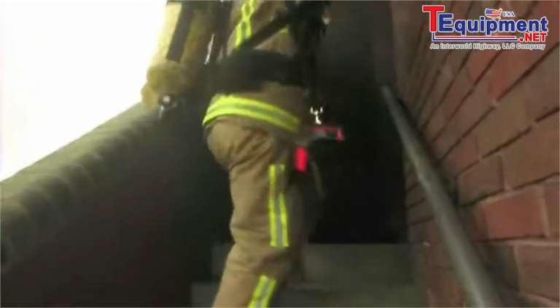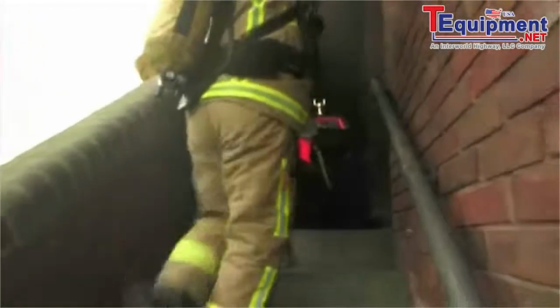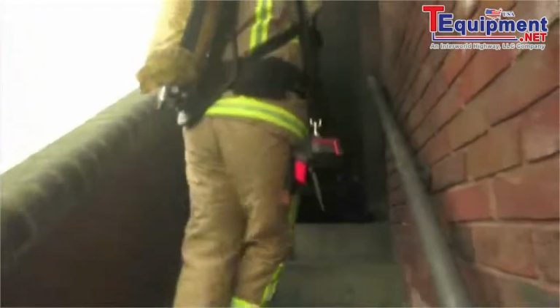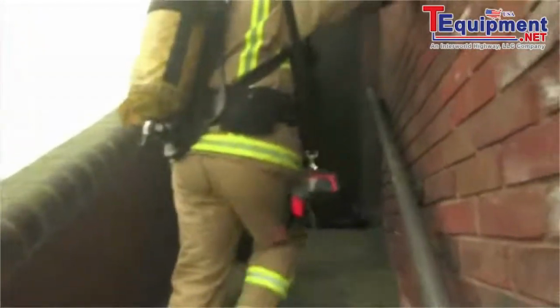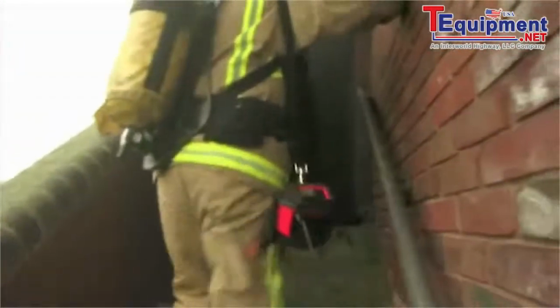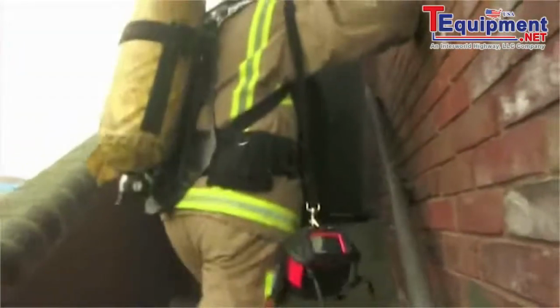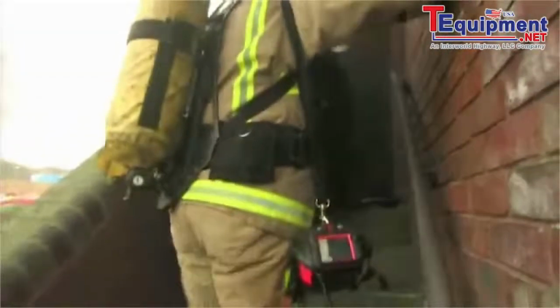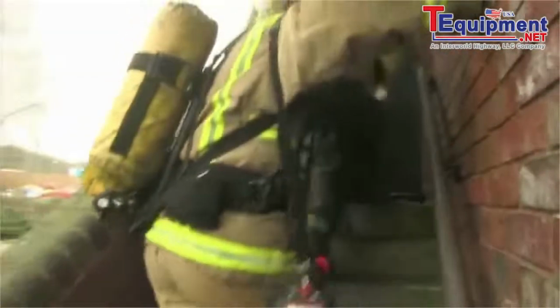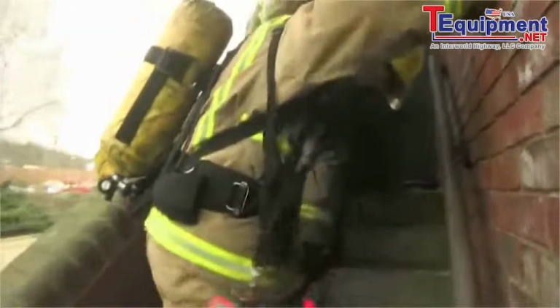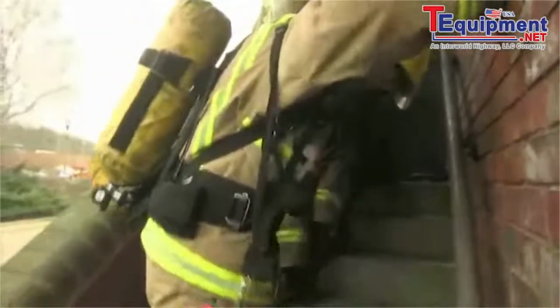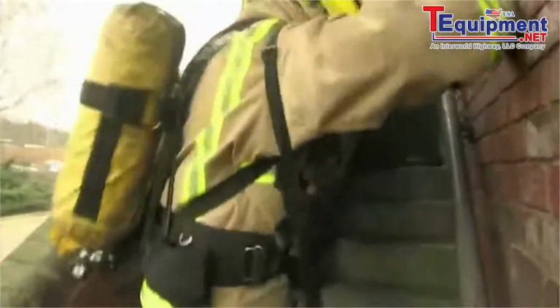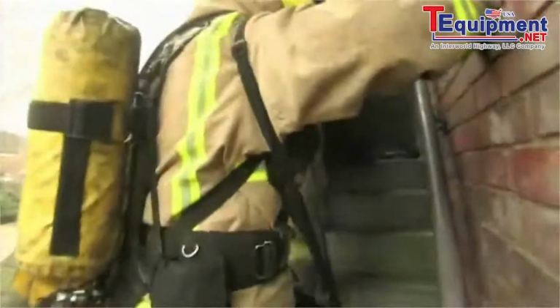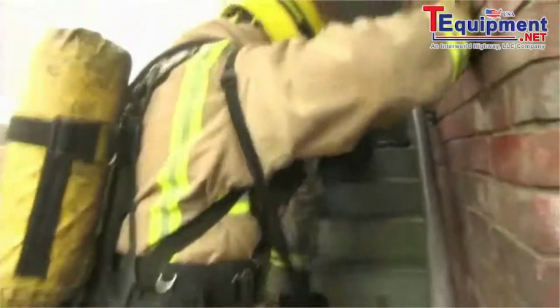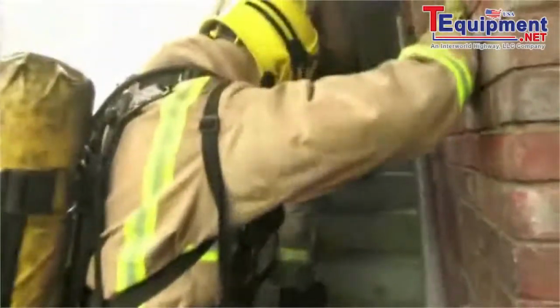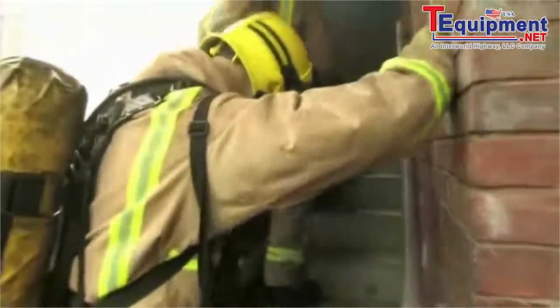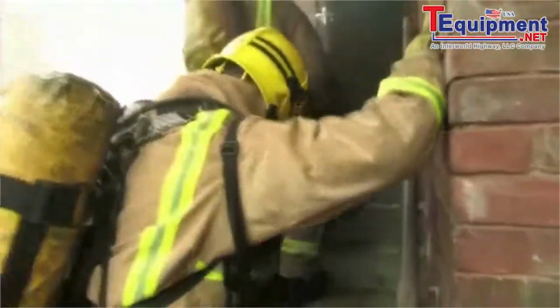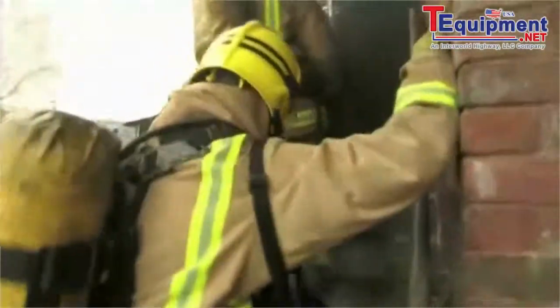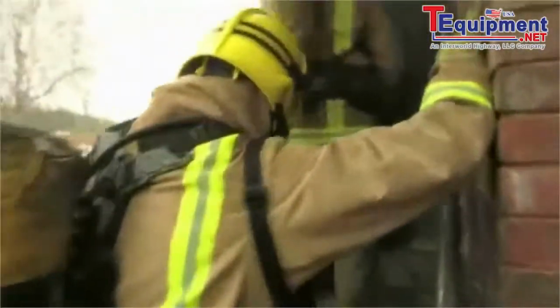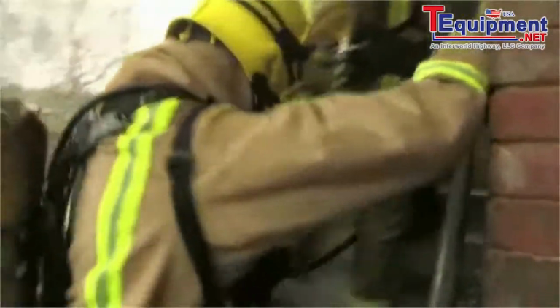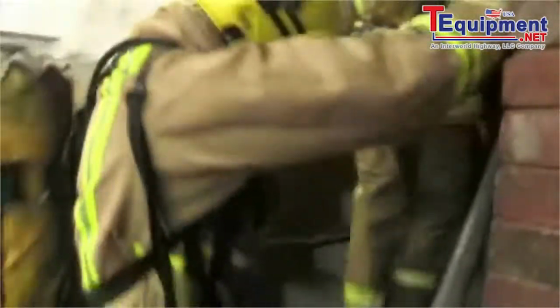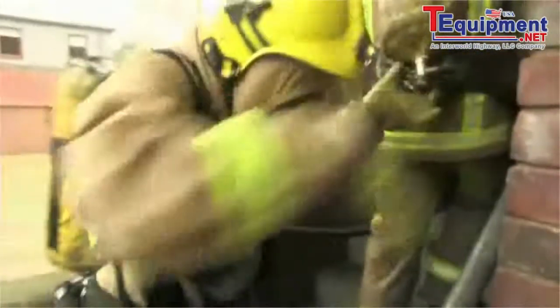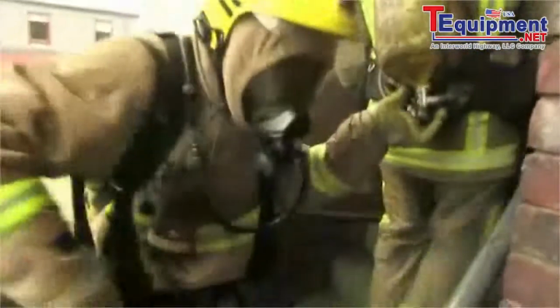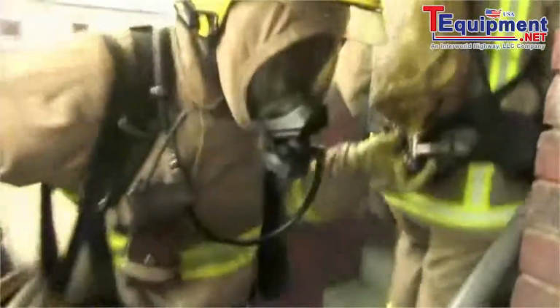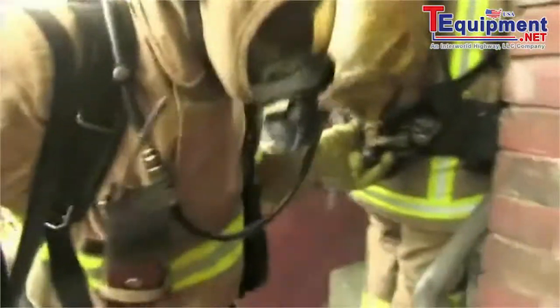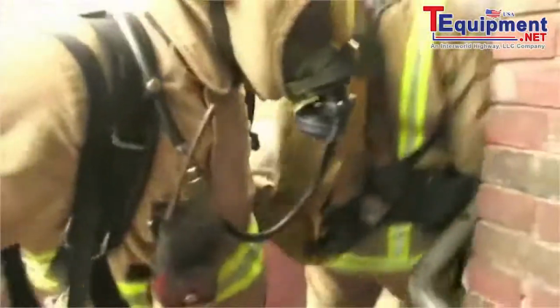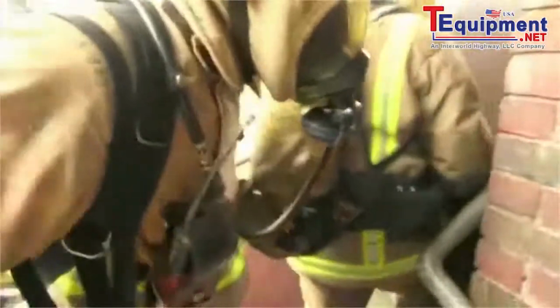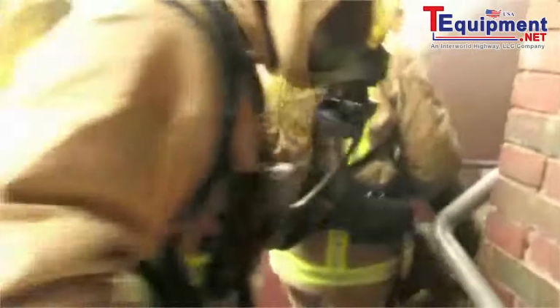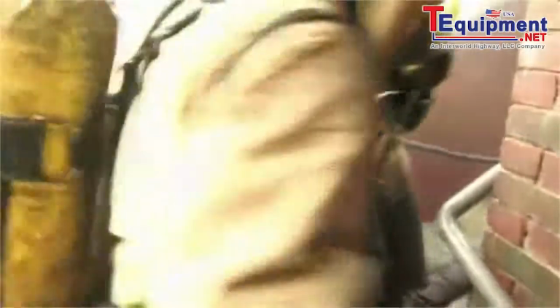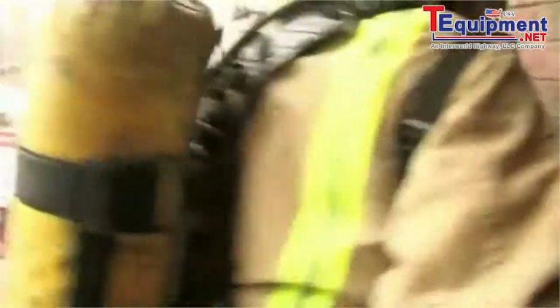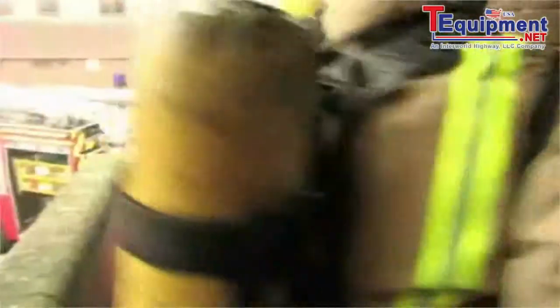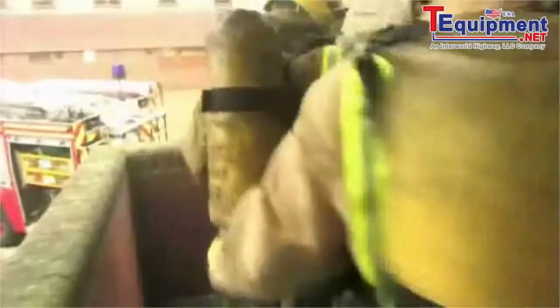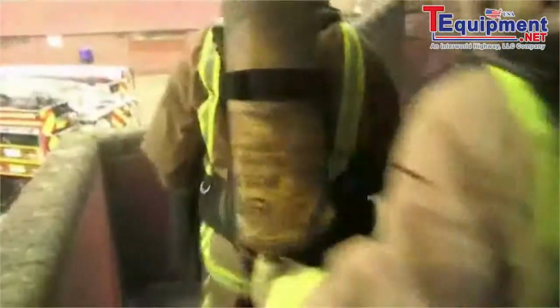Hose is there, mate — keep coming. Keep coming on the hose and step over there. That's good — around the corner, going around to the right. Around to the right.